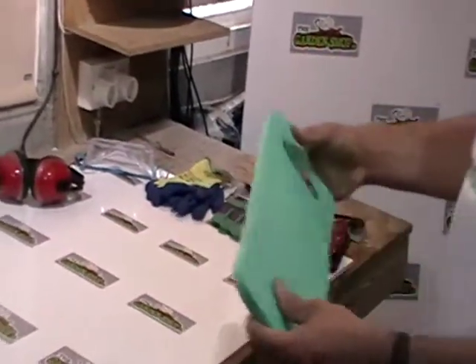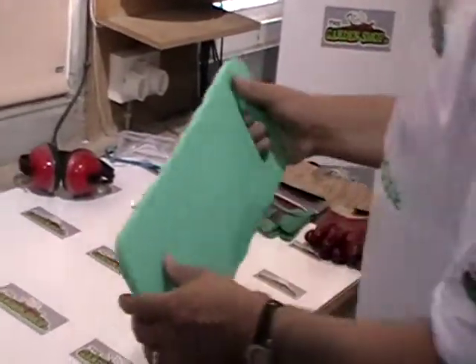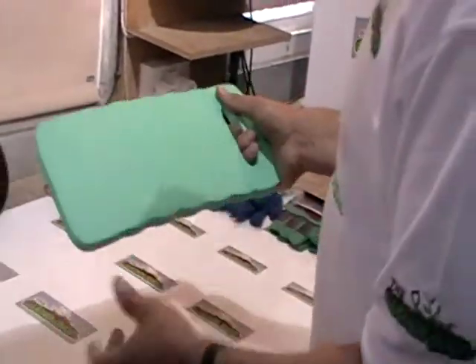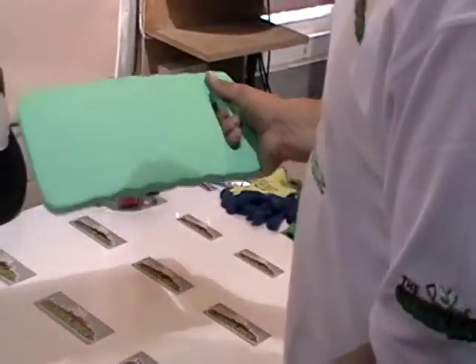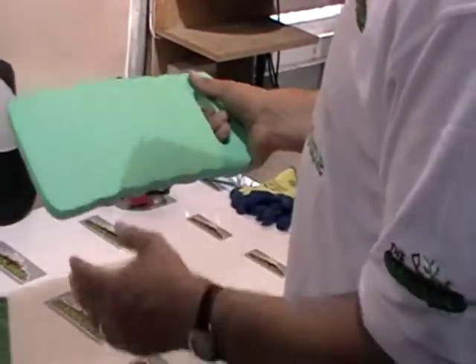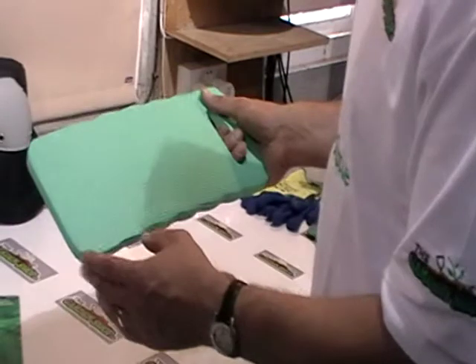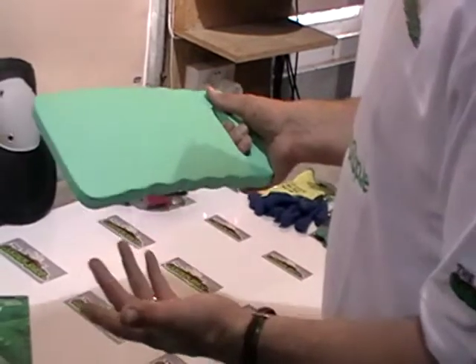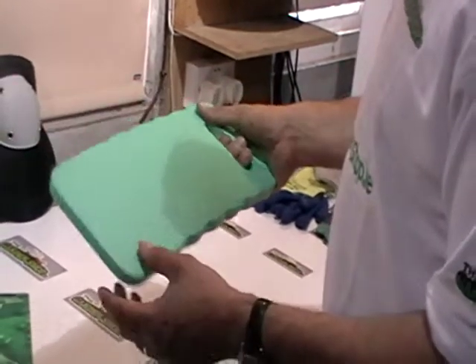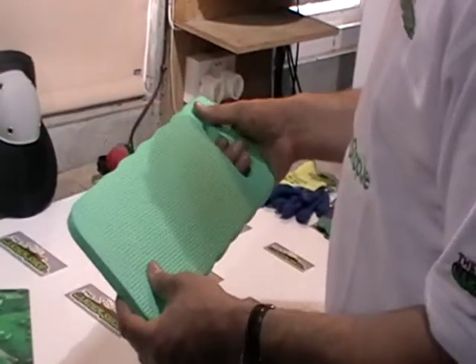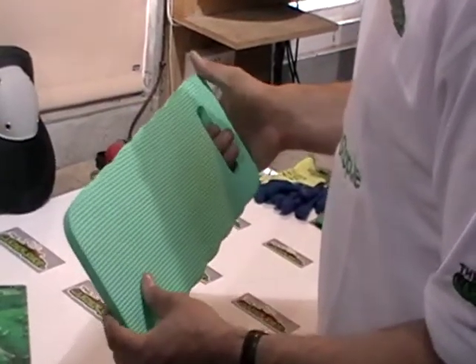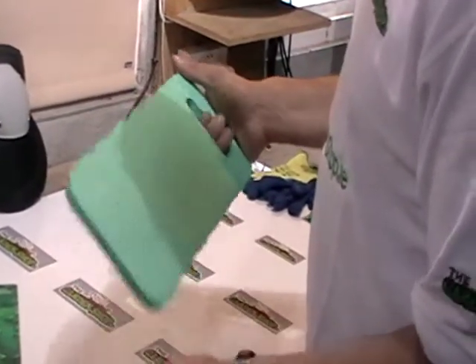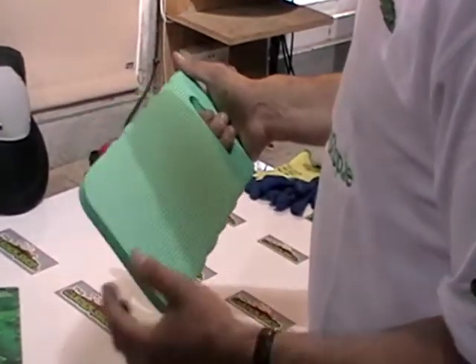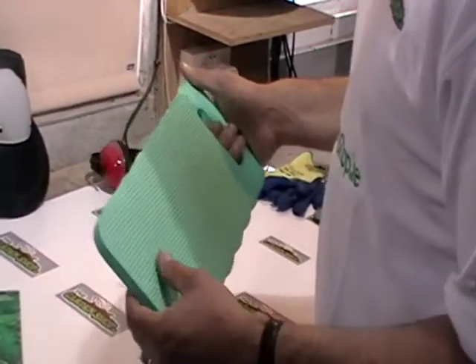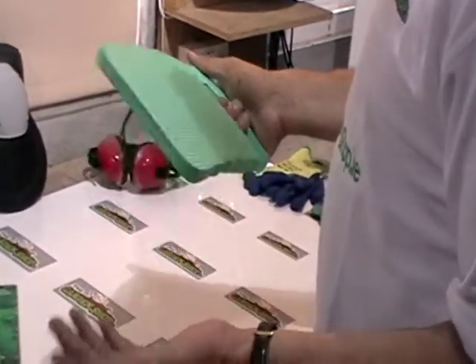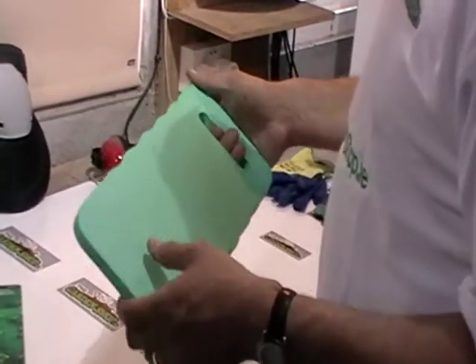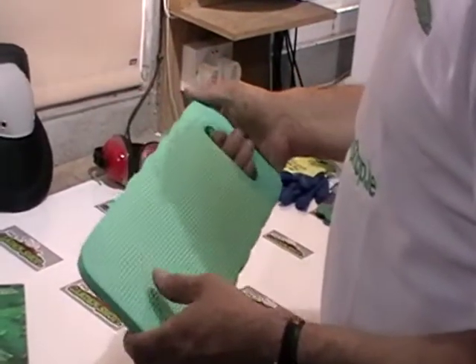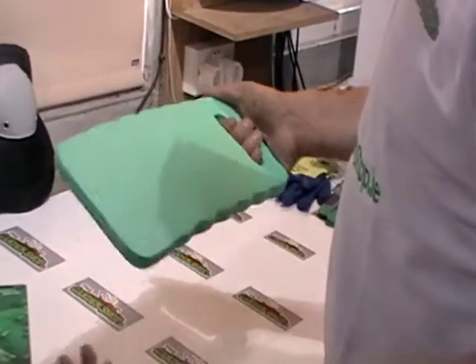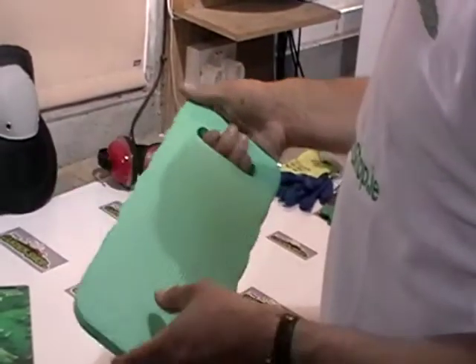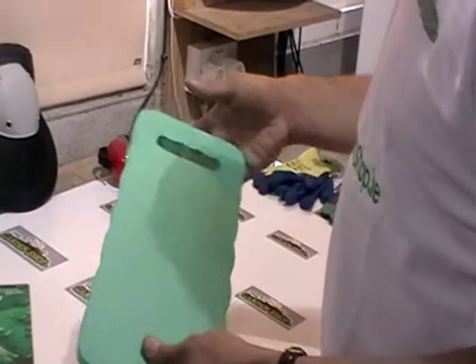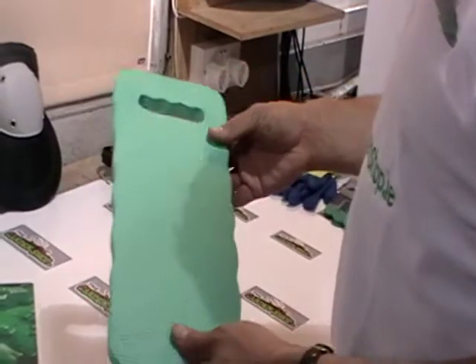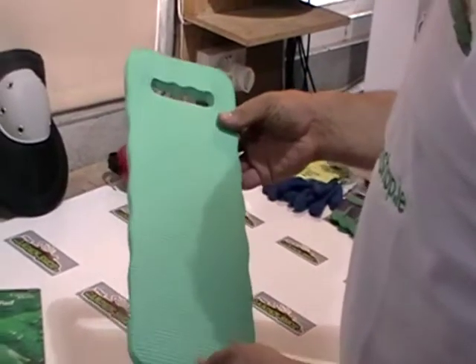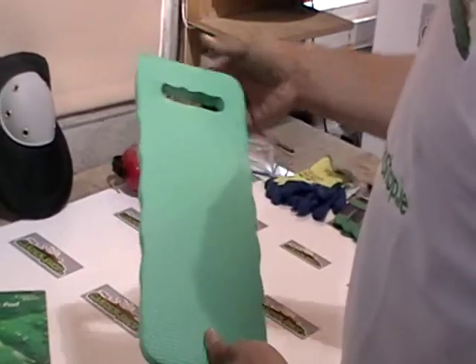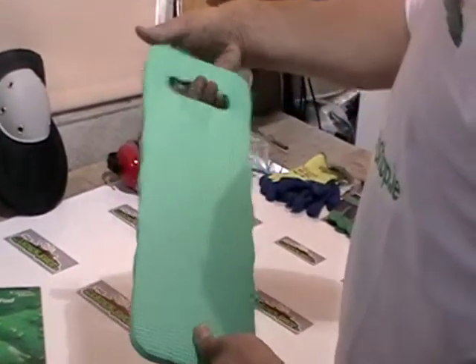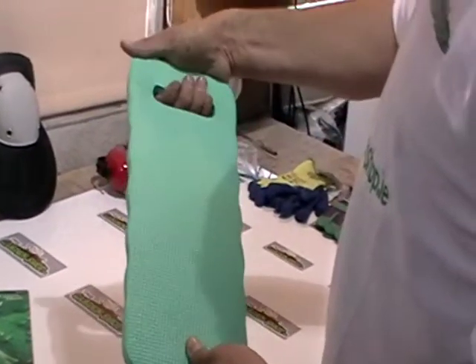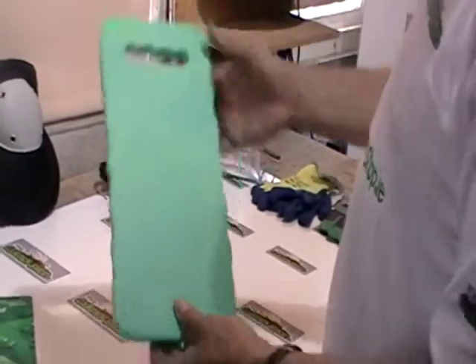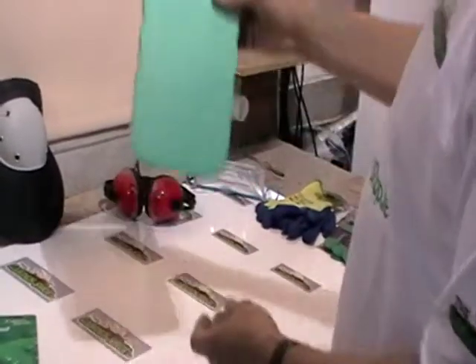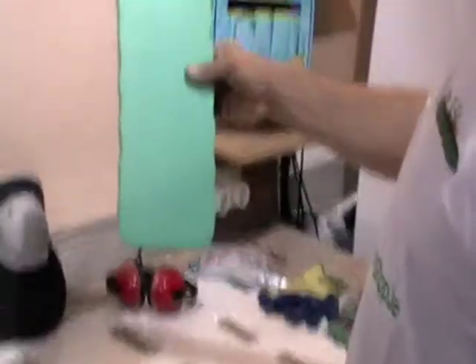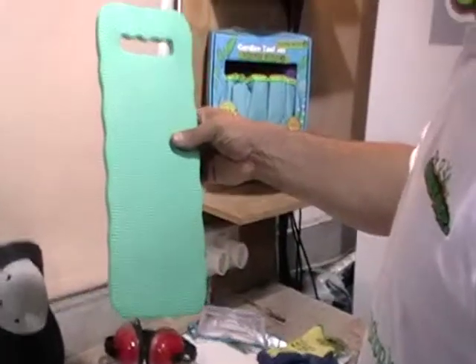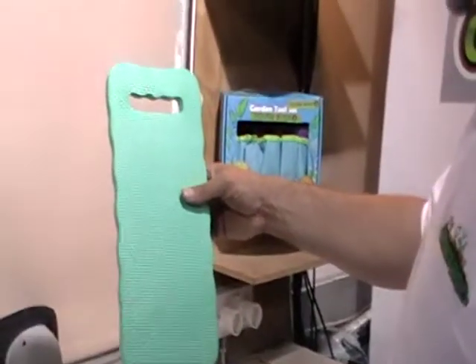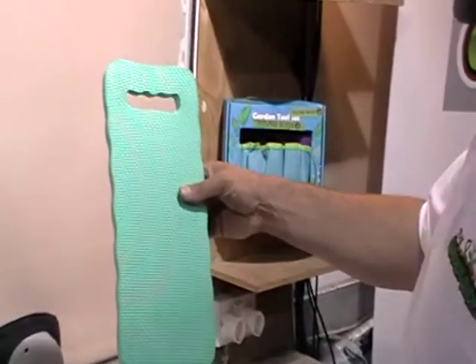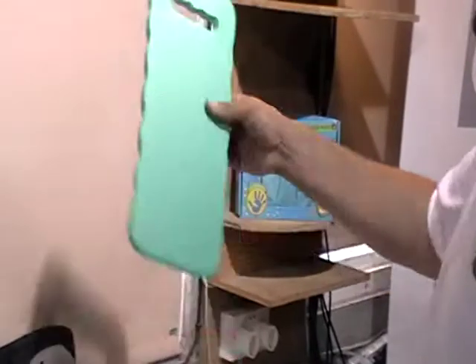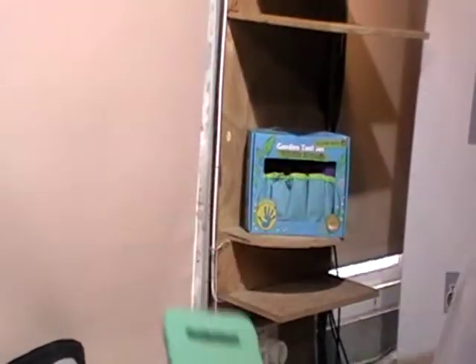It's totally weatherproof — you can leave this out. It's a low cost item, and if you look after it, you can use it for years and years. You can also use the handle to hang it on a hook.